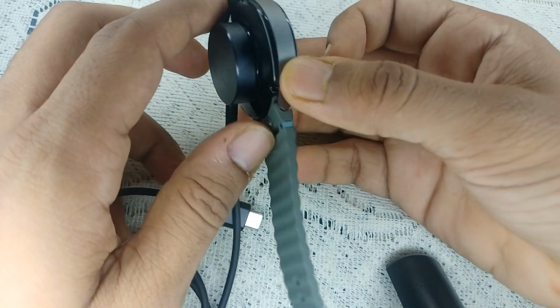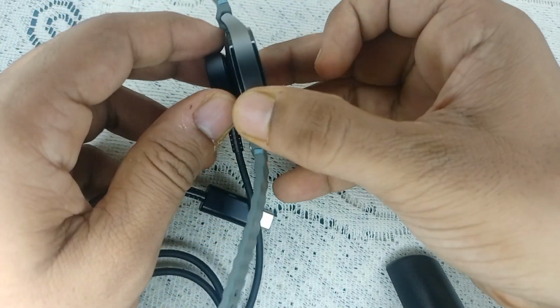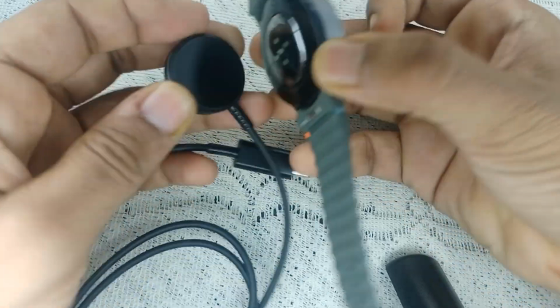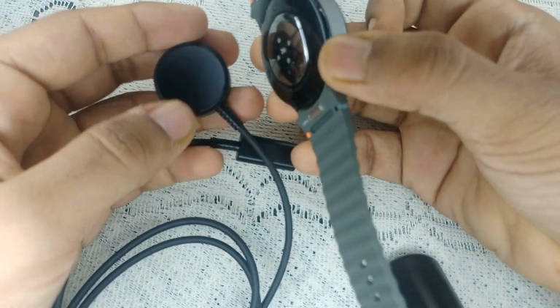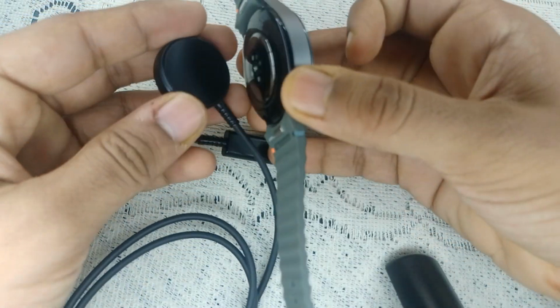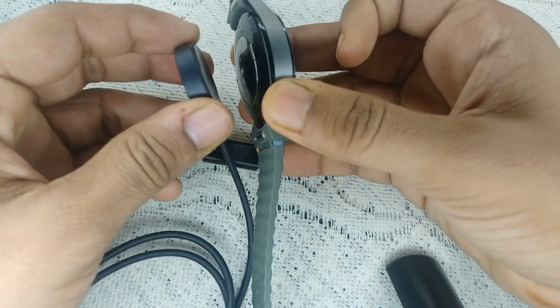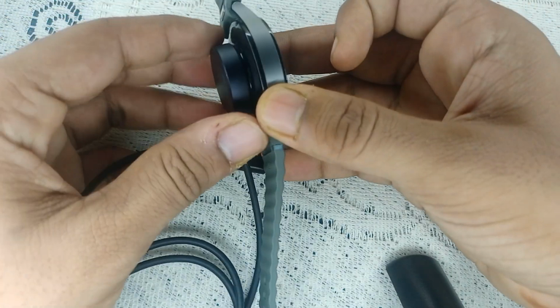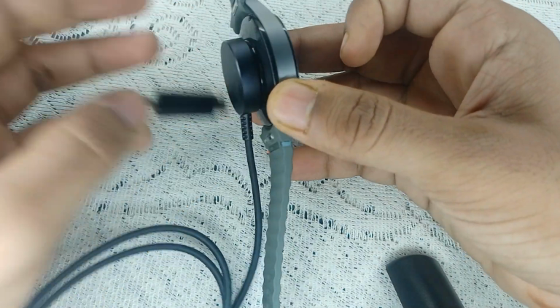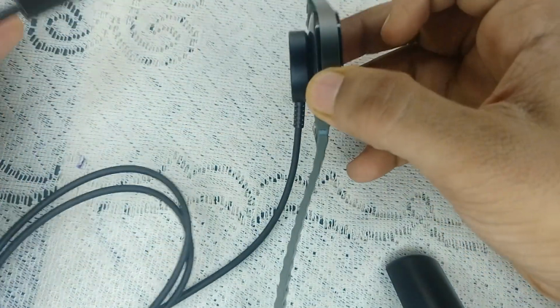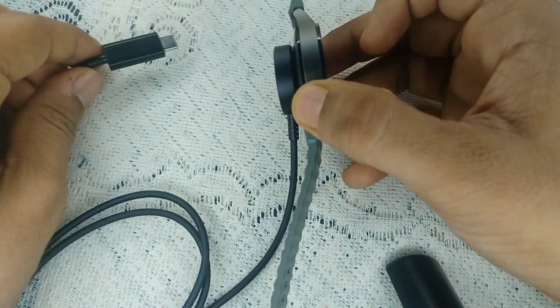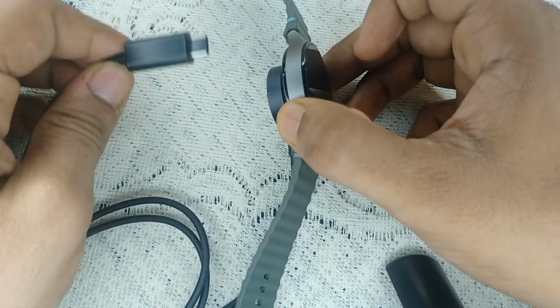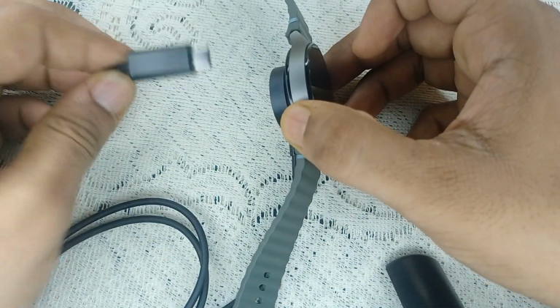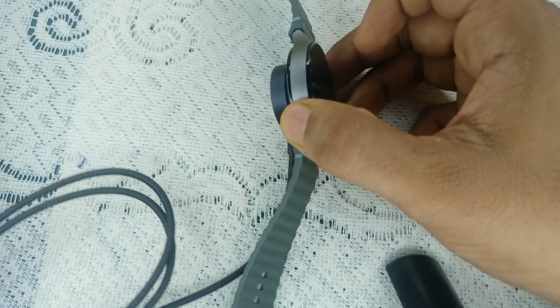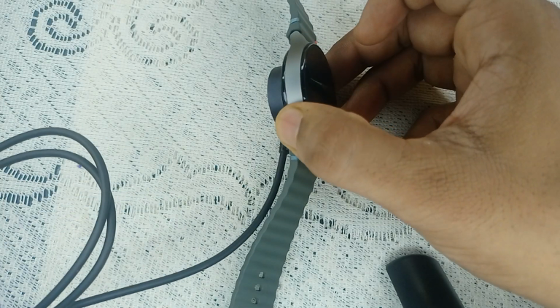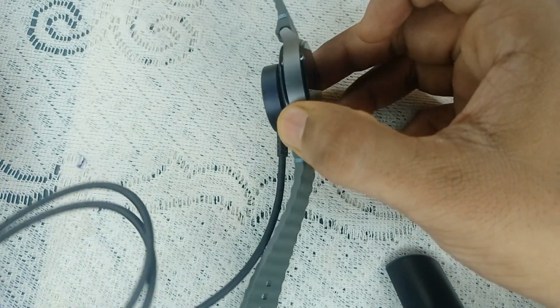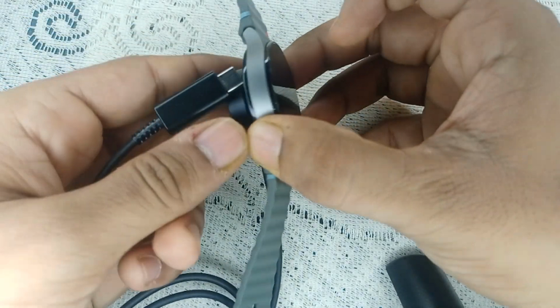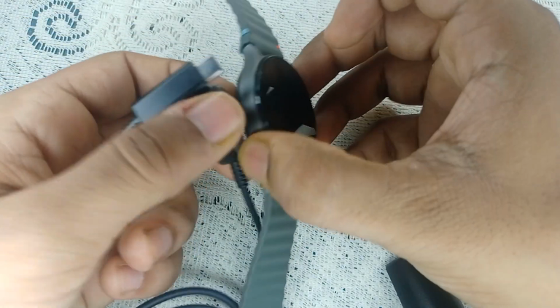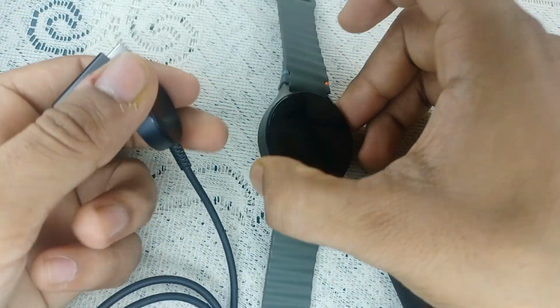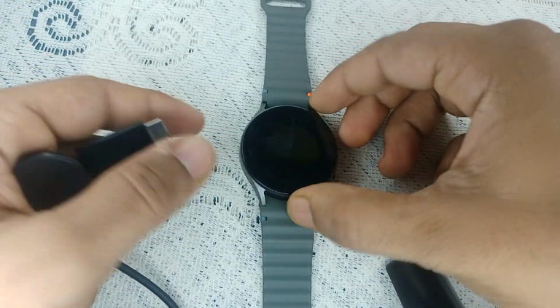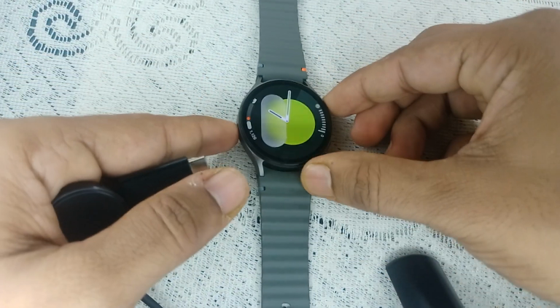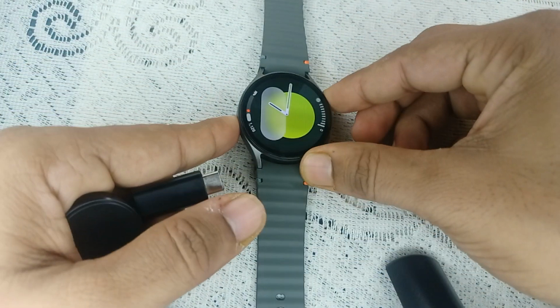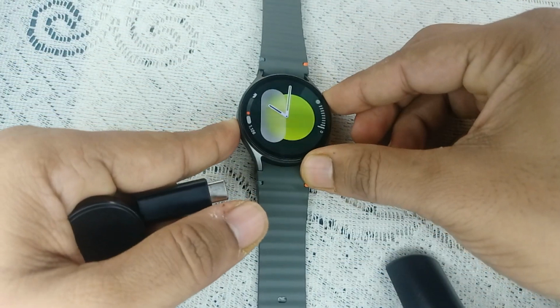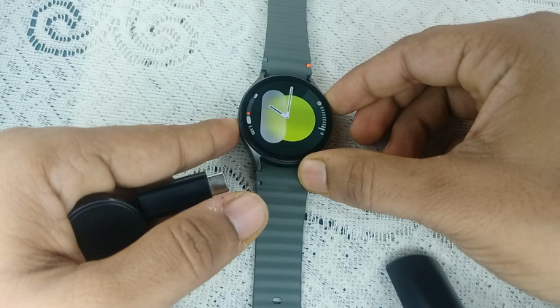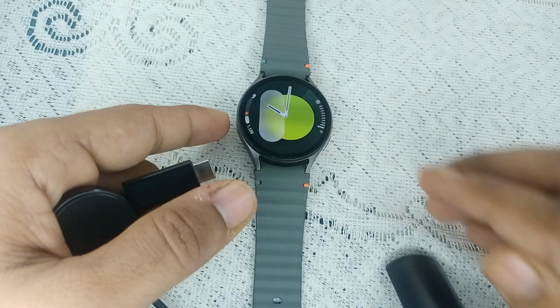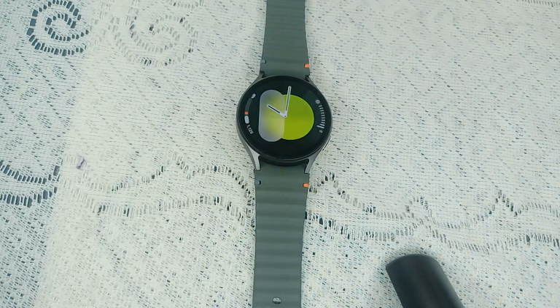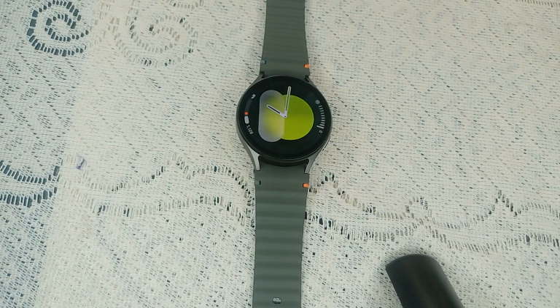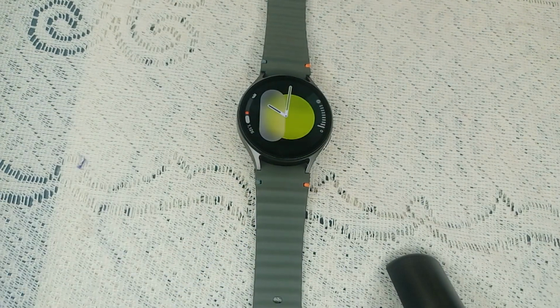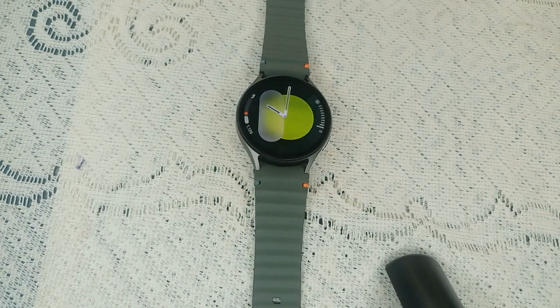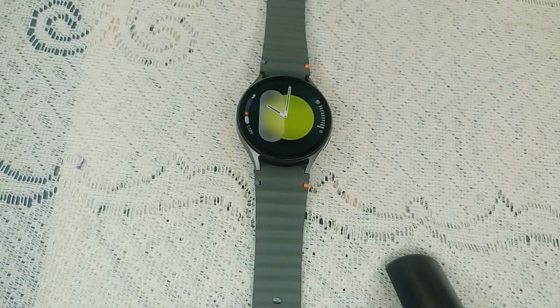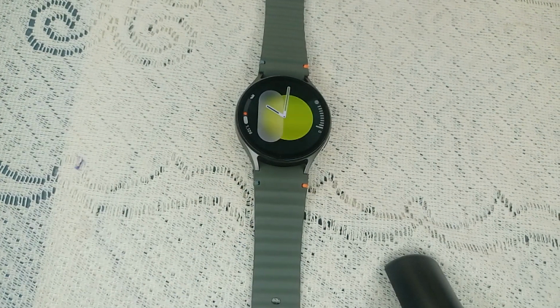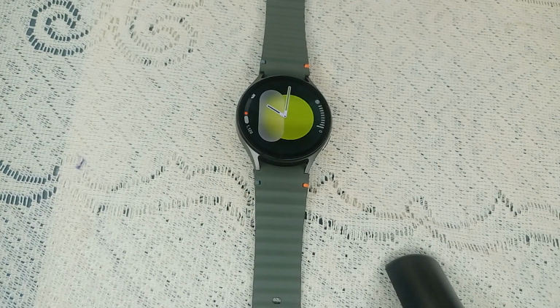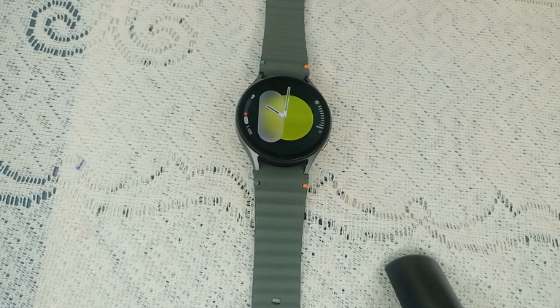It has a magnet so it will automatically connect. Then plug the other end into a power source and leave it for up to 30 minutes. After that, turn it on and you will find your issue is resolved.